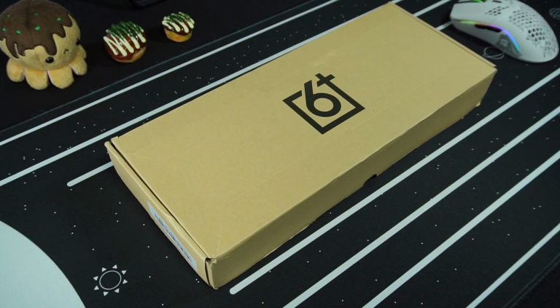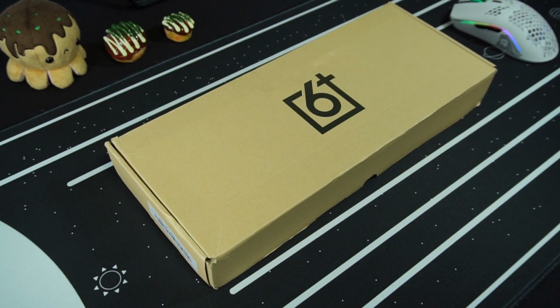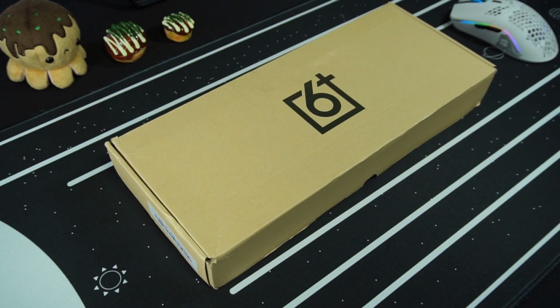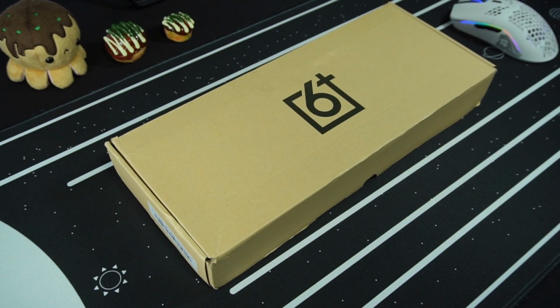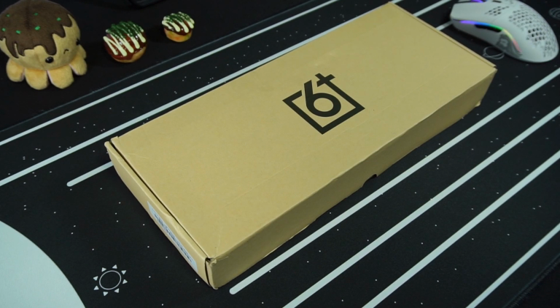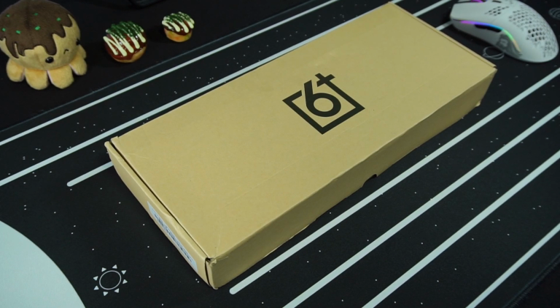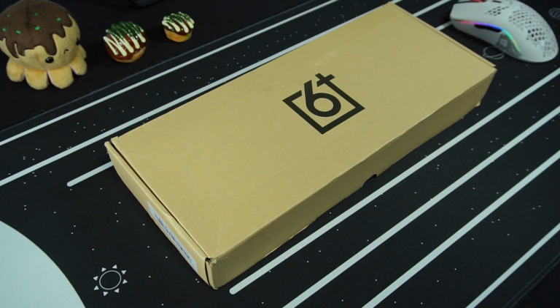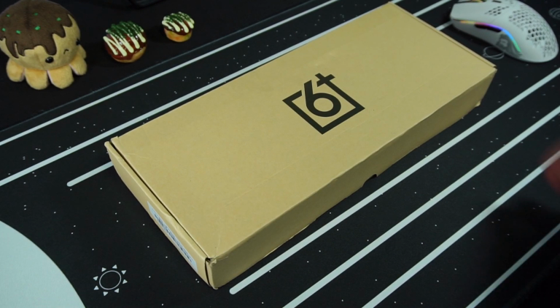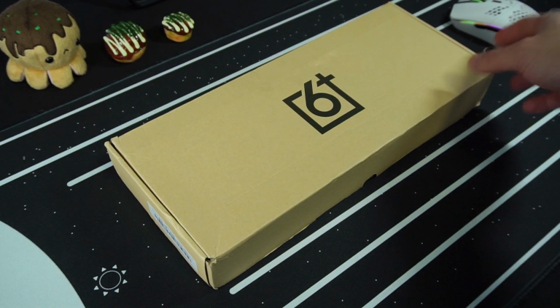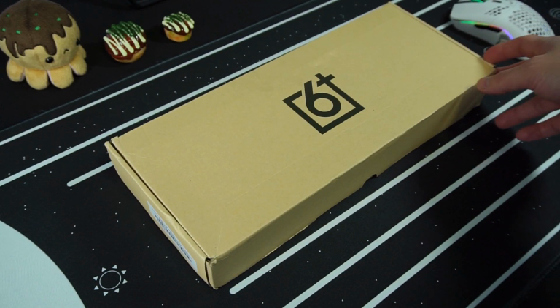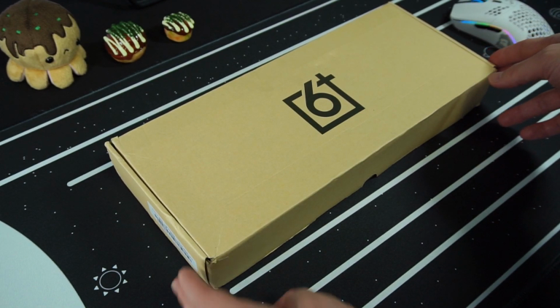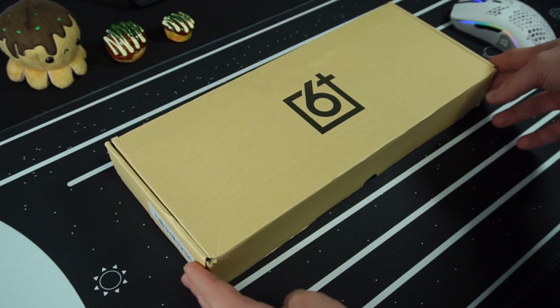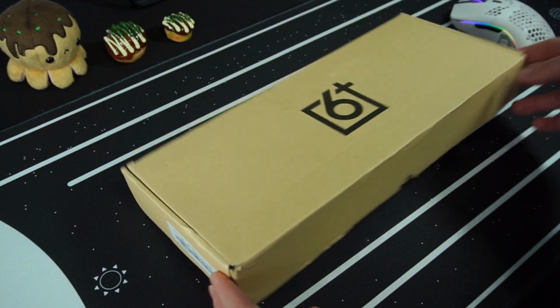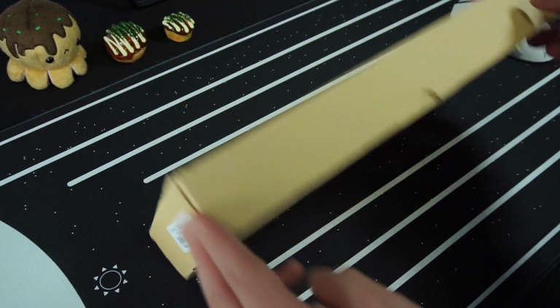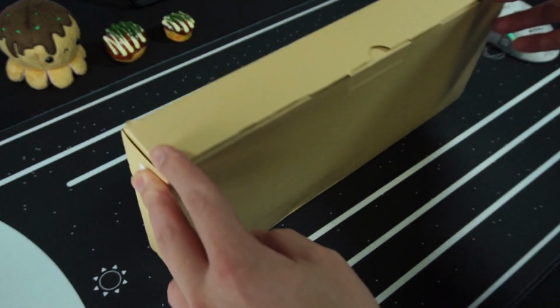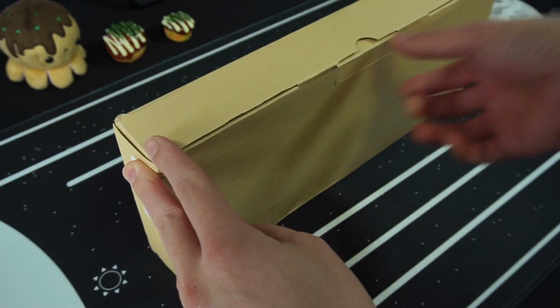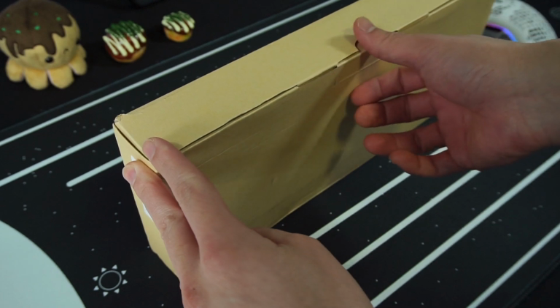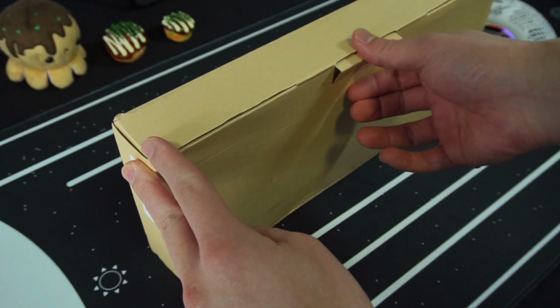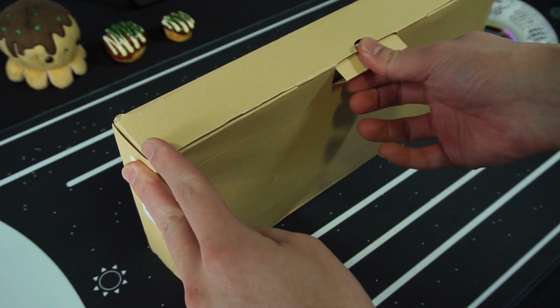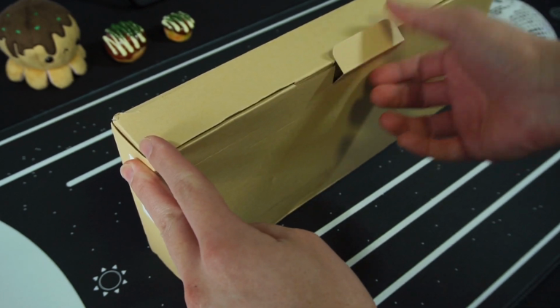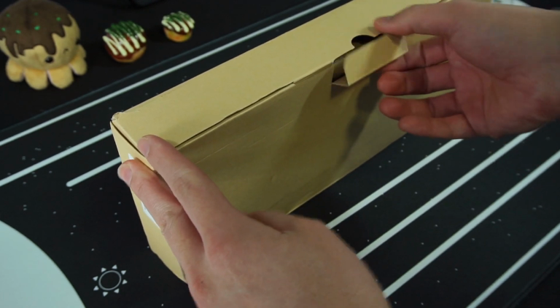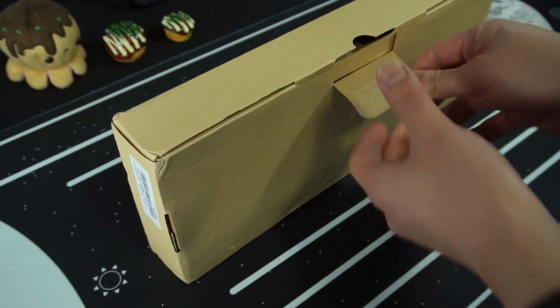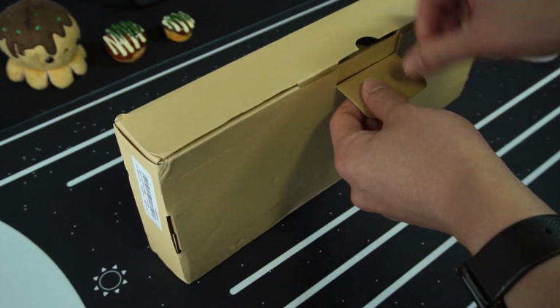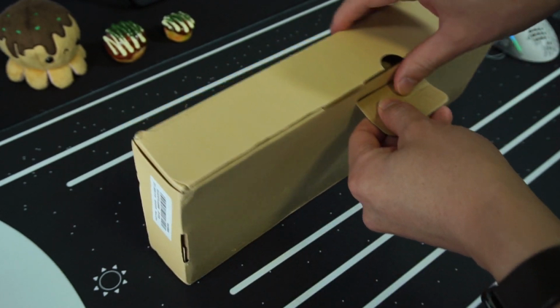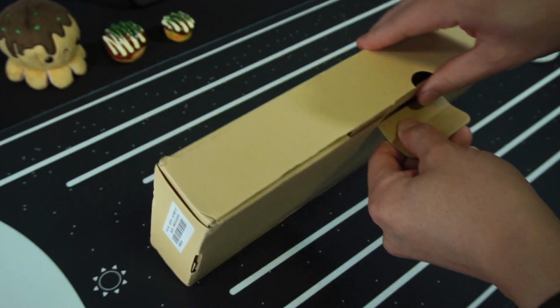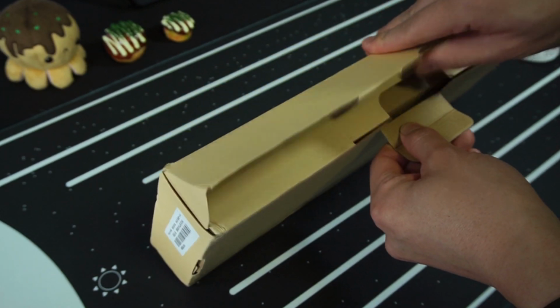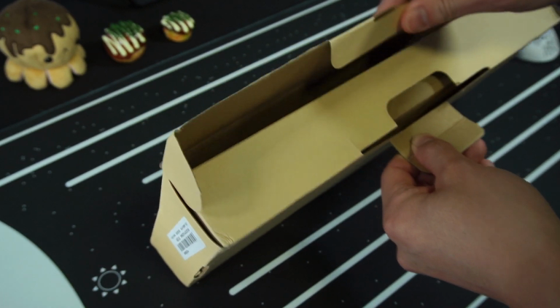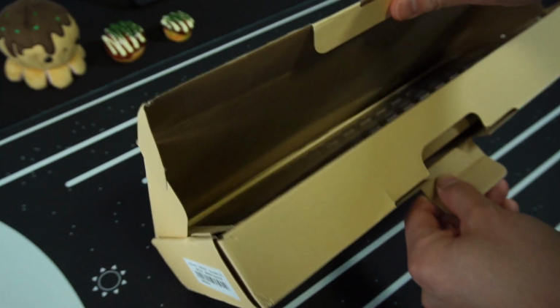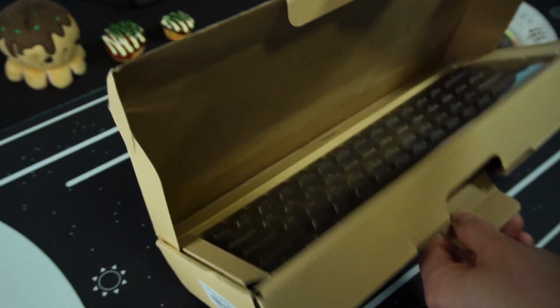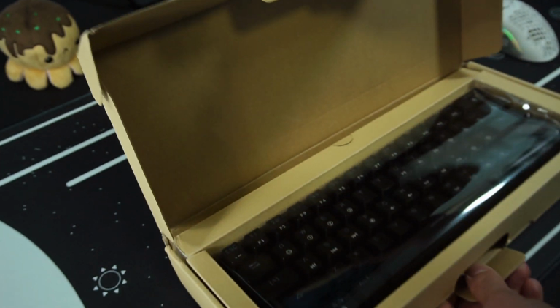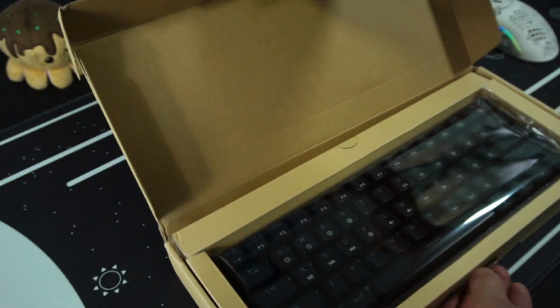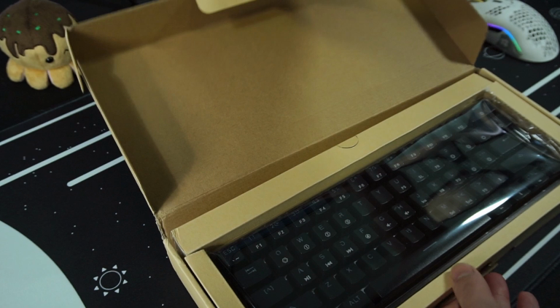Just FYI, this box was shipped in a plastic bag envelope, but the keyboard survived the journey just fine. The only thing I noticed was a pretty rough bump on the top left corner of the box.